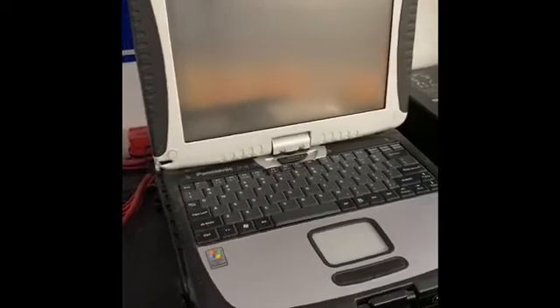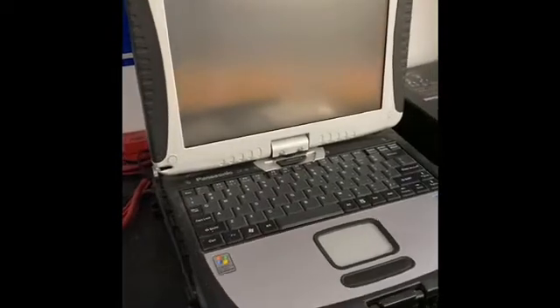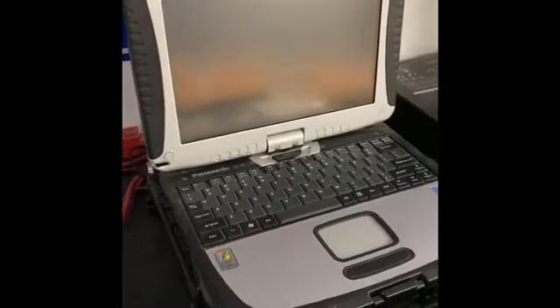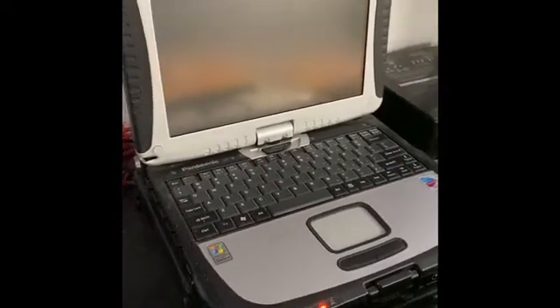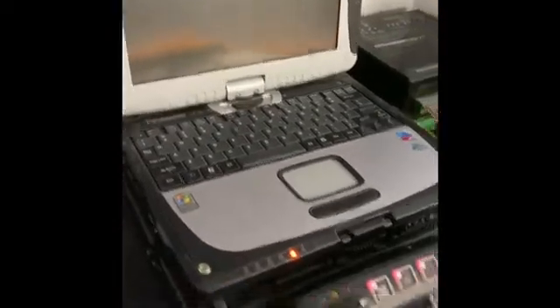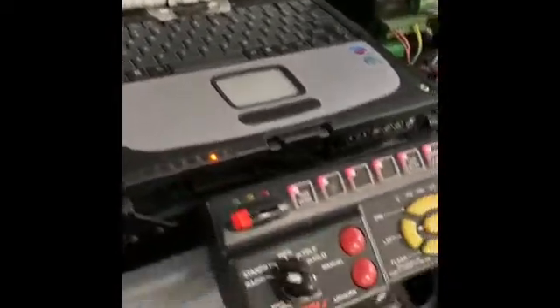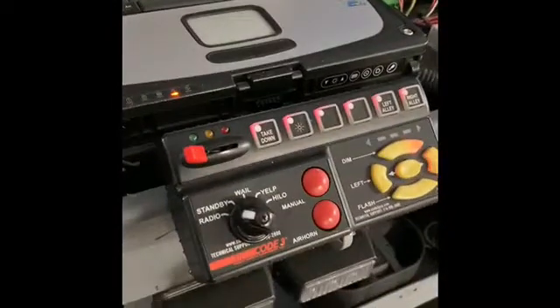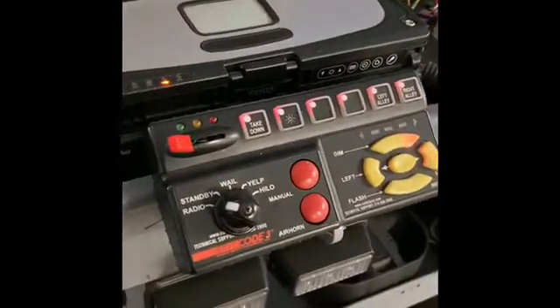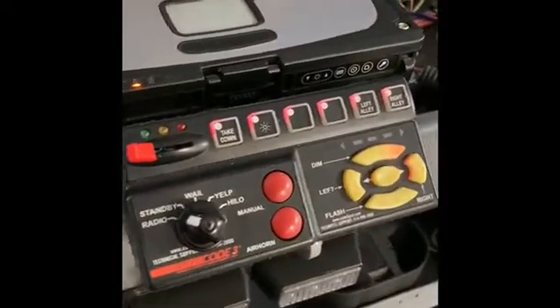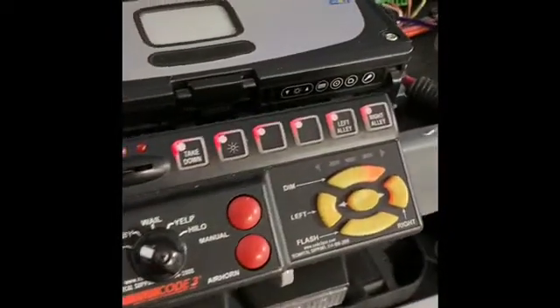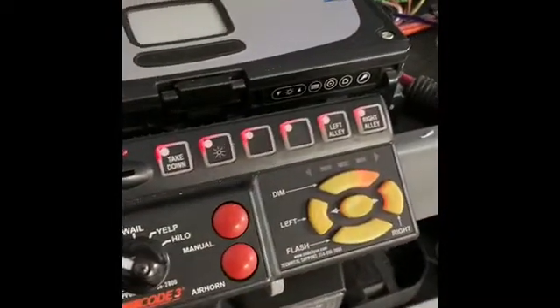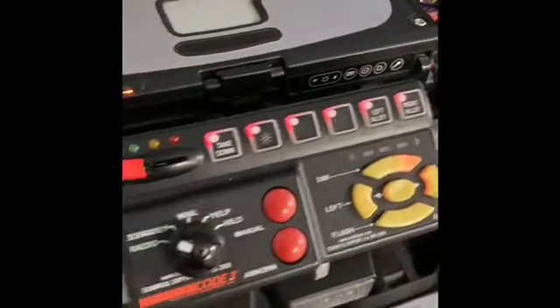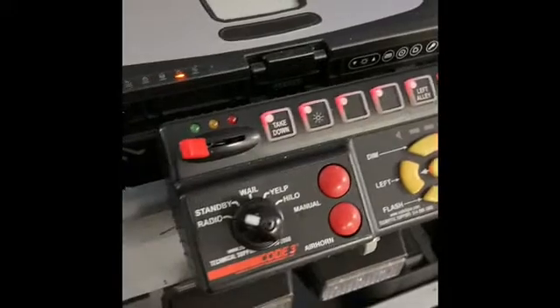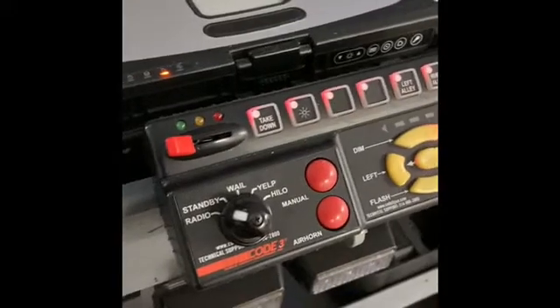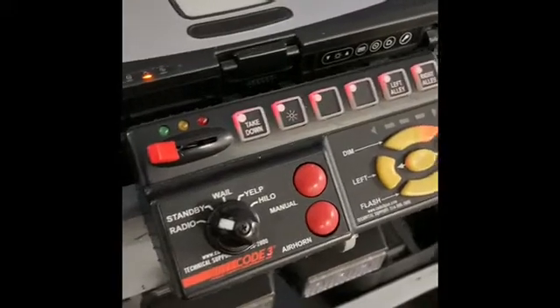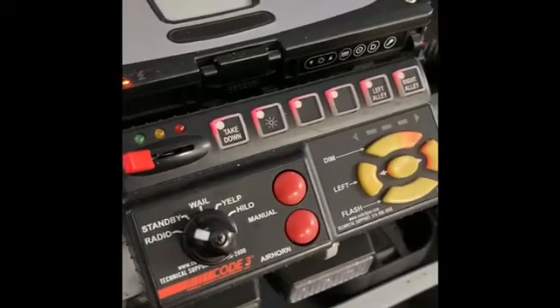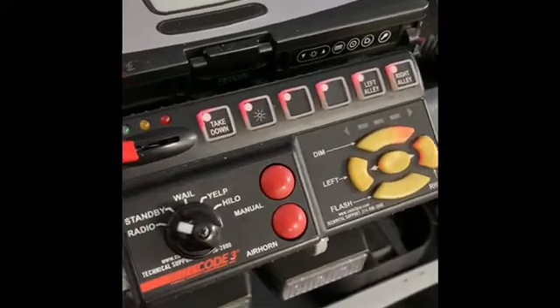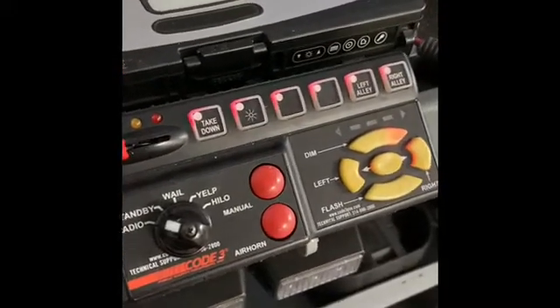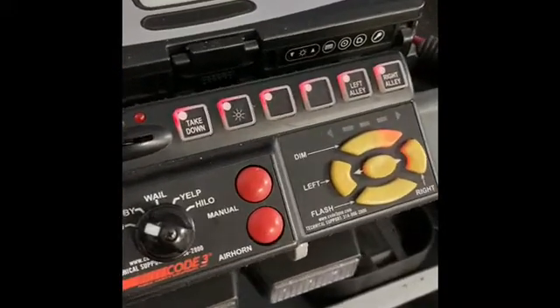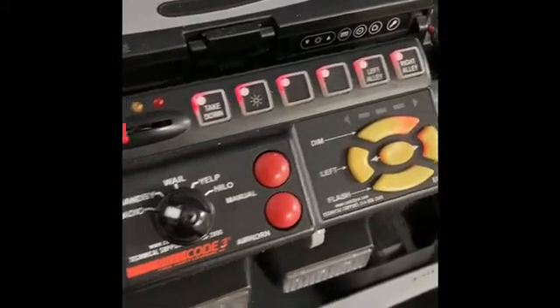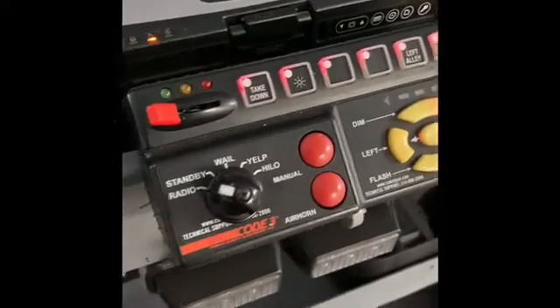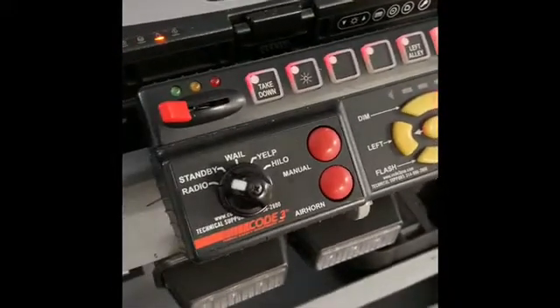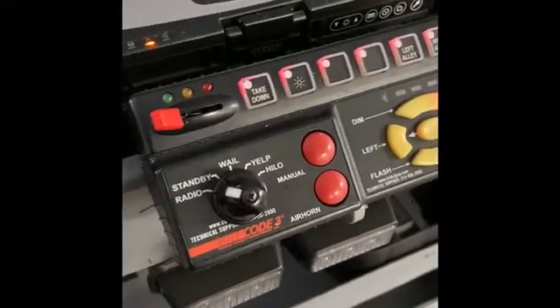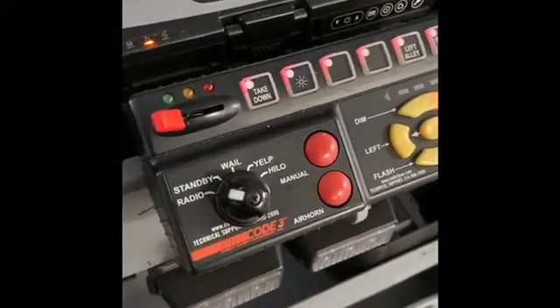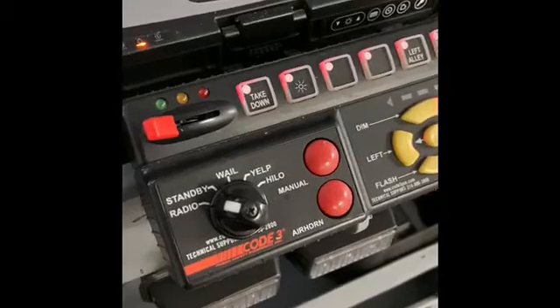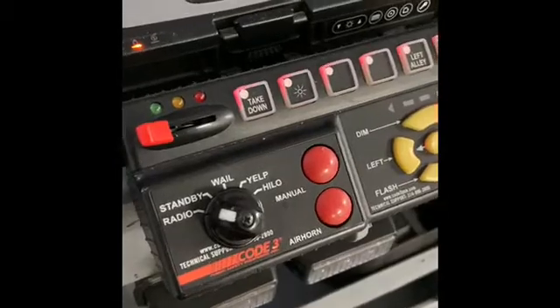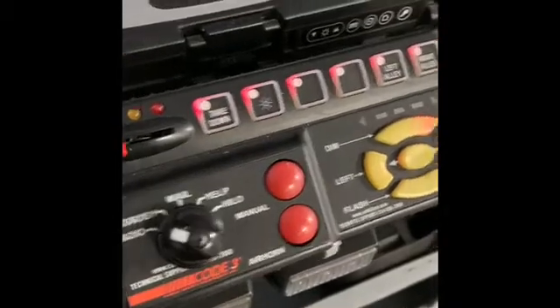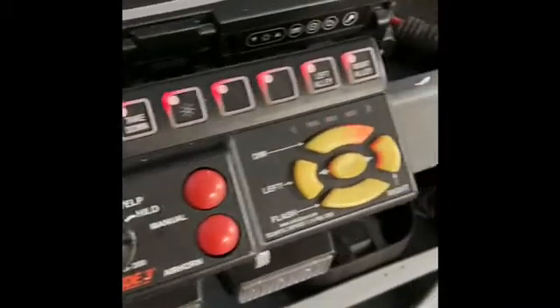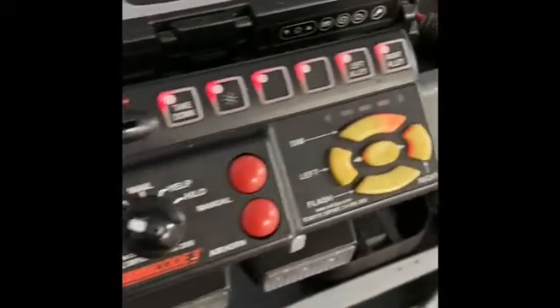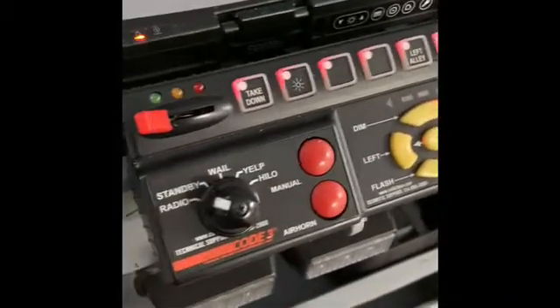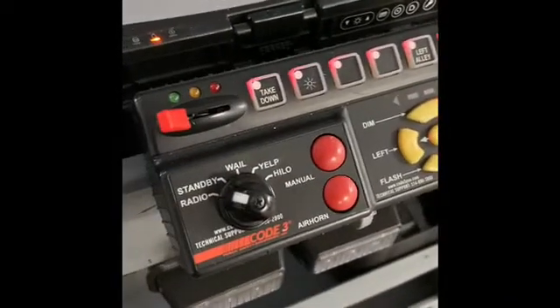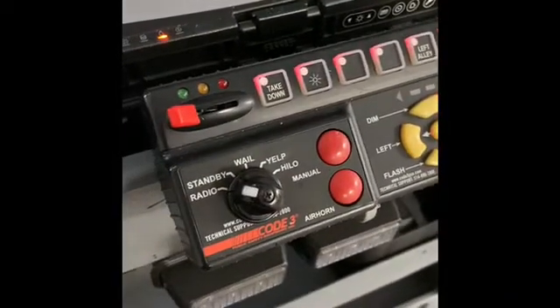And then we have the panel for the emergency equipment, which is always the favorite part when our classes are here. This panel — all of these buttons and switches — controls the lights and sirens.